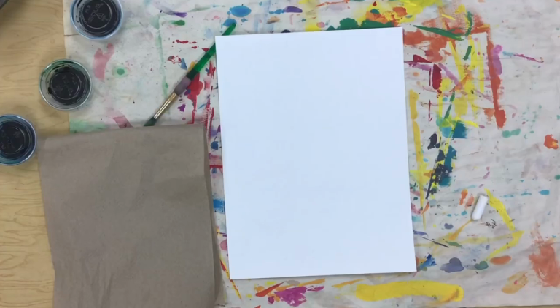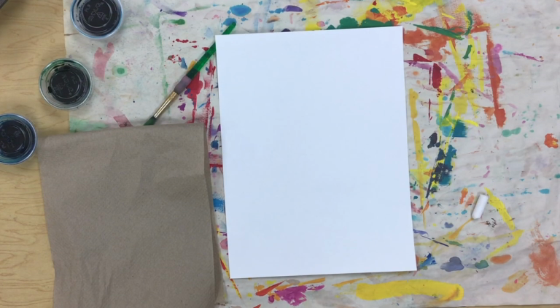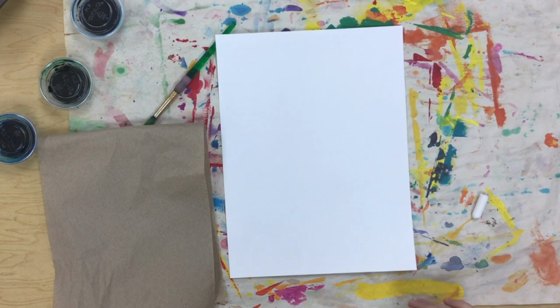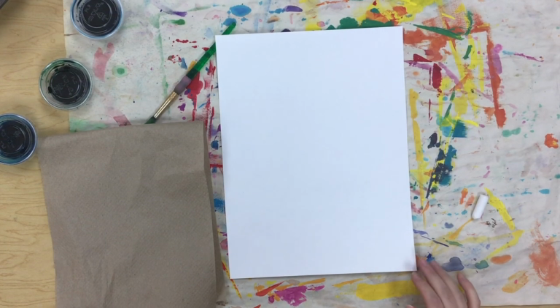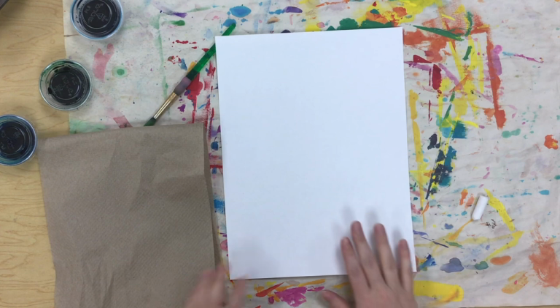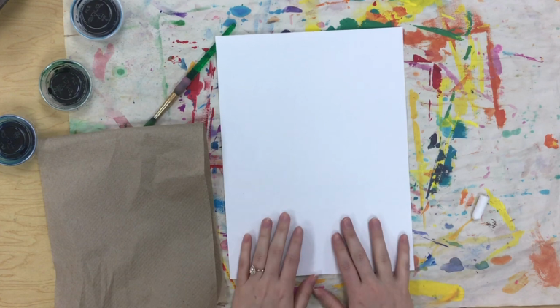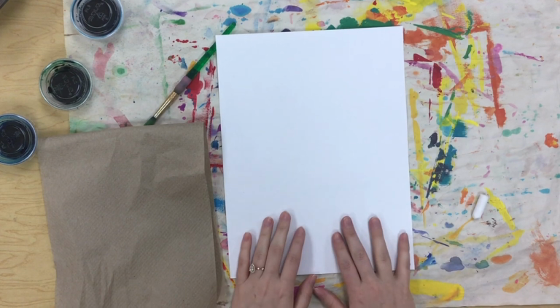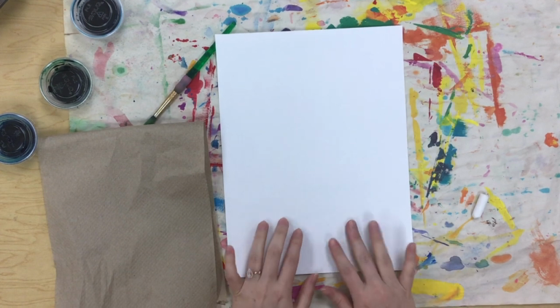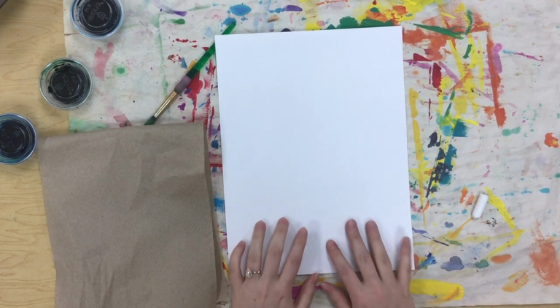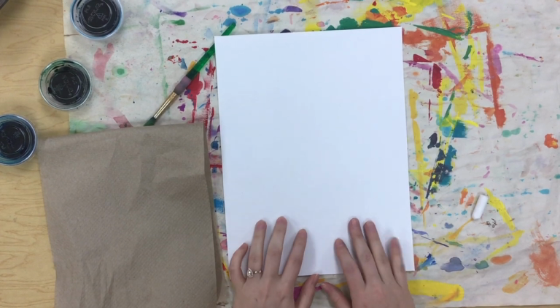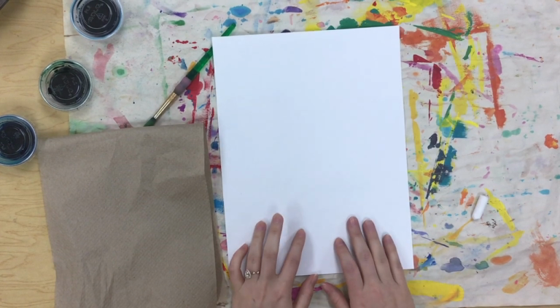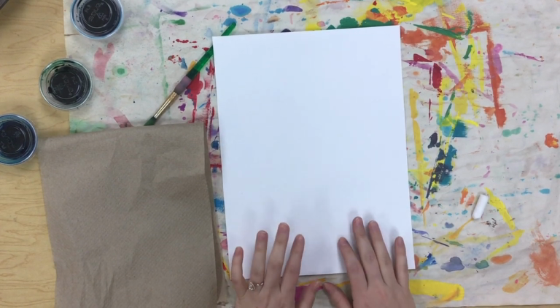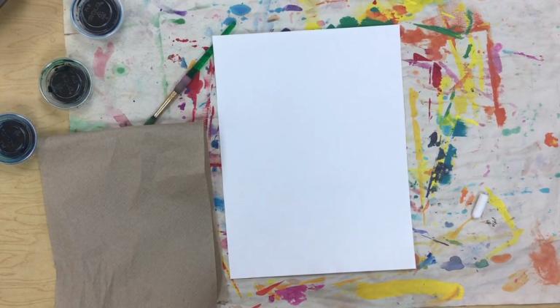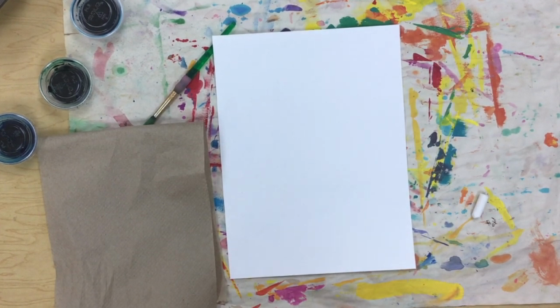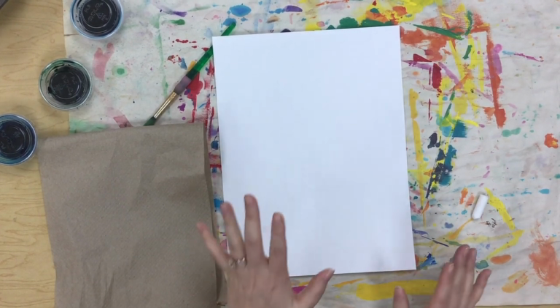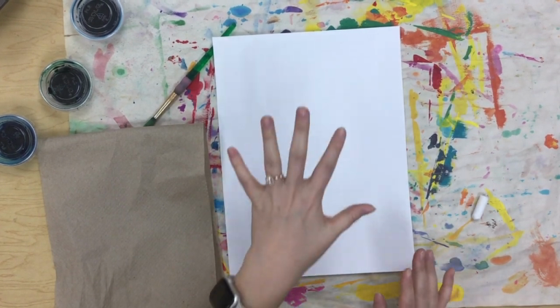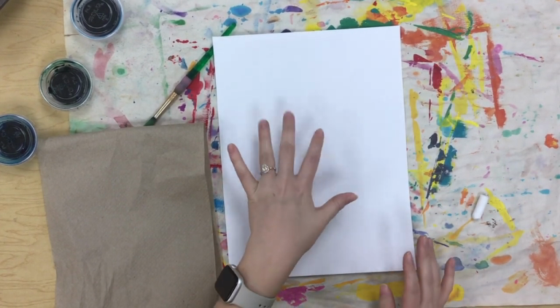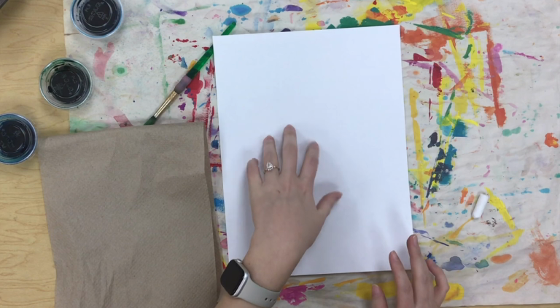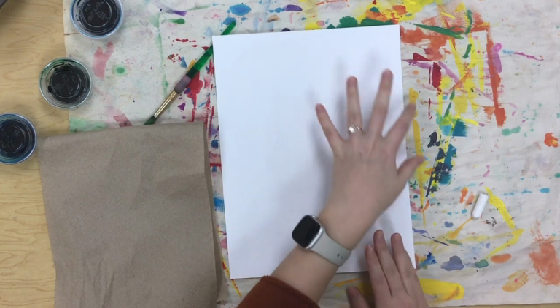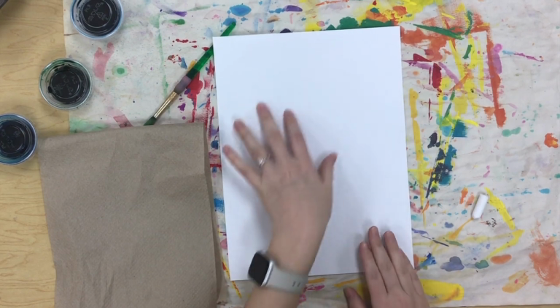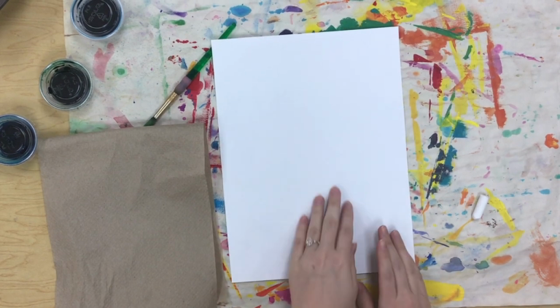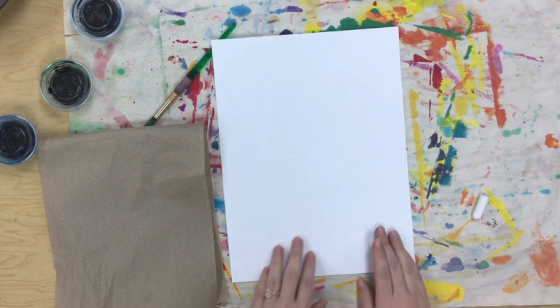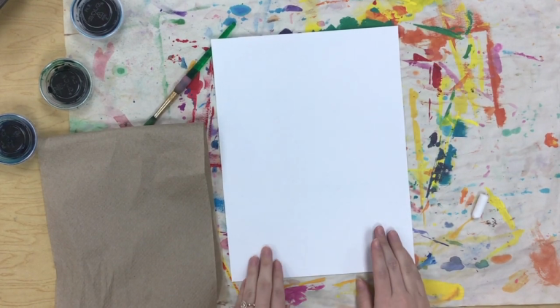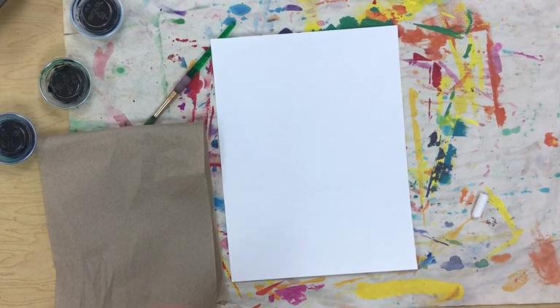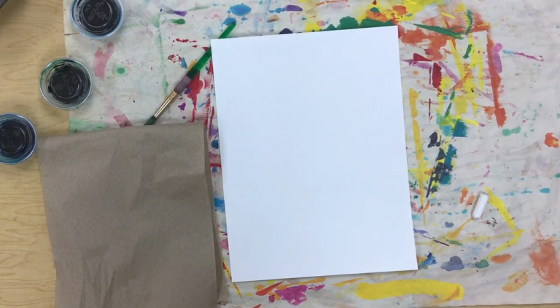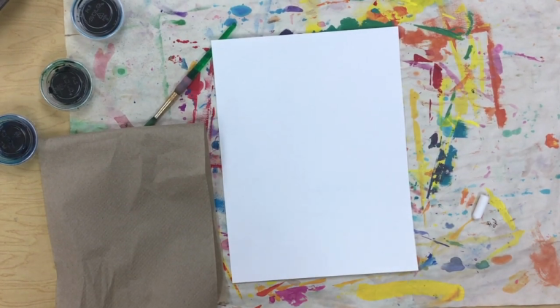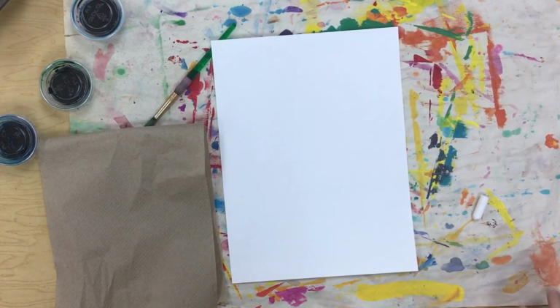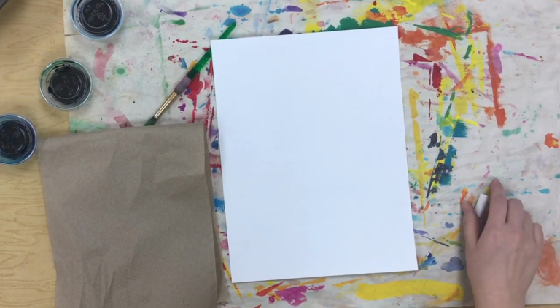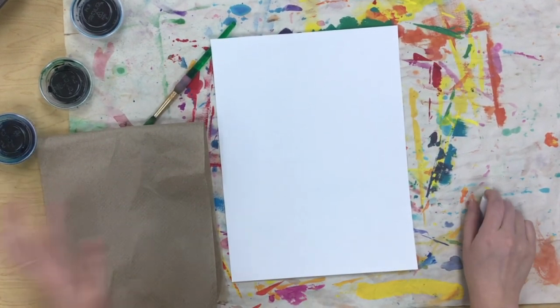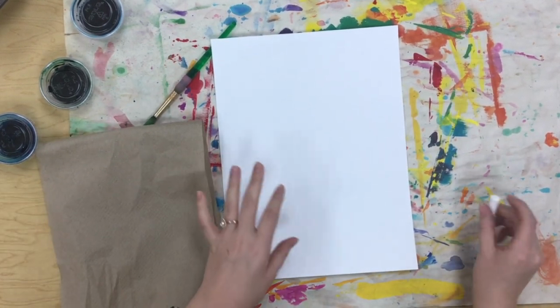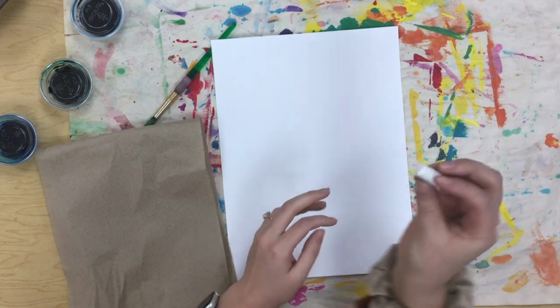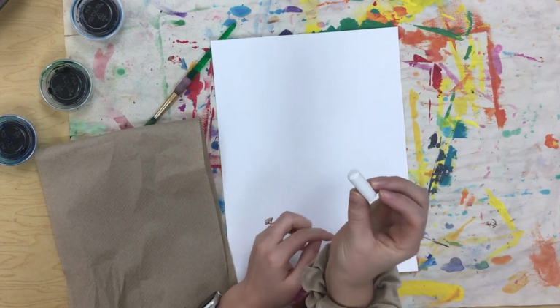All right students, today we are going to be making warm and cool colored fish. The fish will be warm colors and our water will be cool colors. We are going to start on our white paper with our white oil pastel.